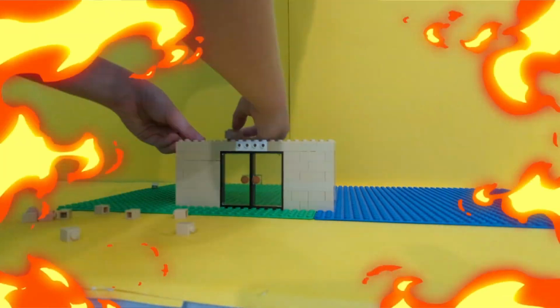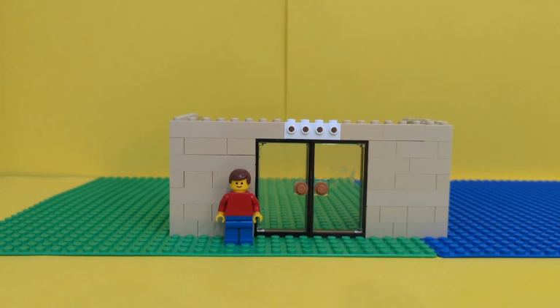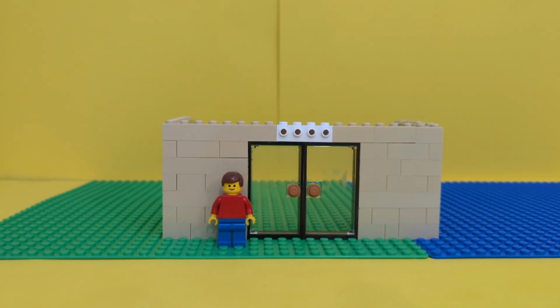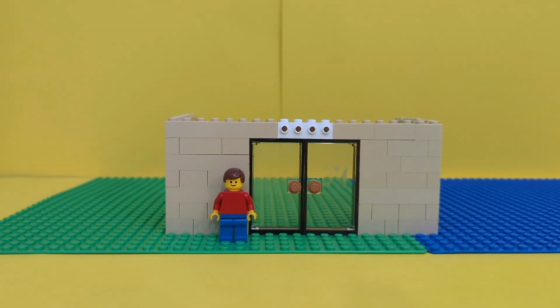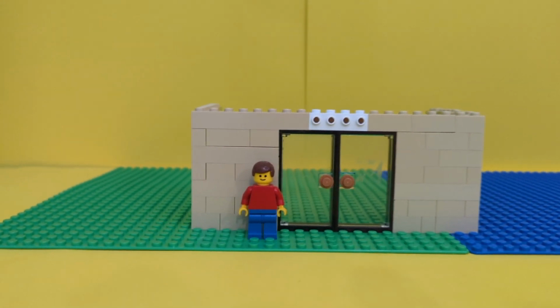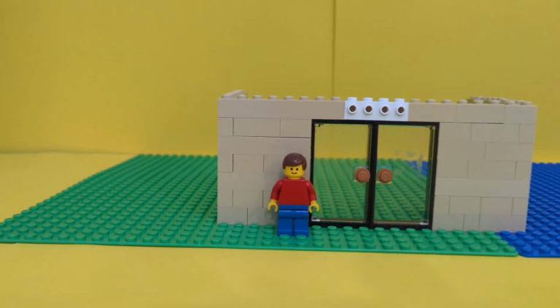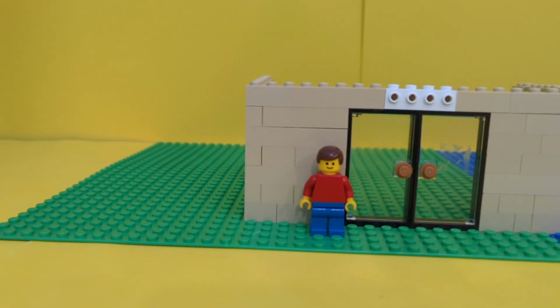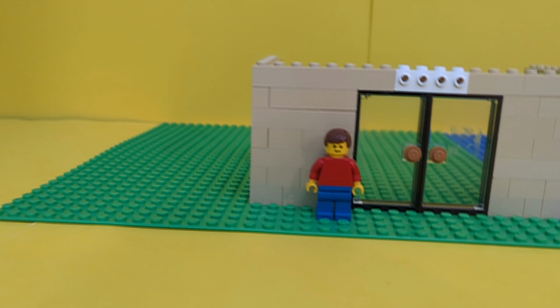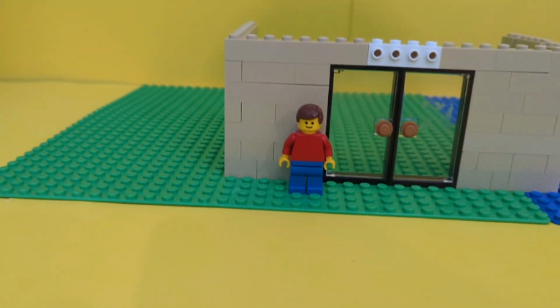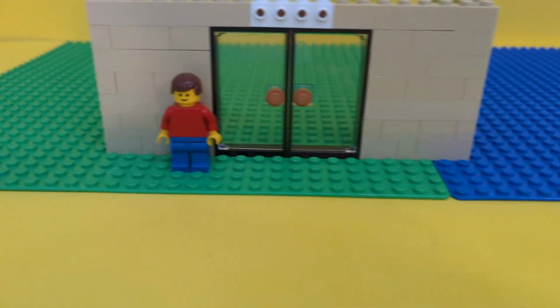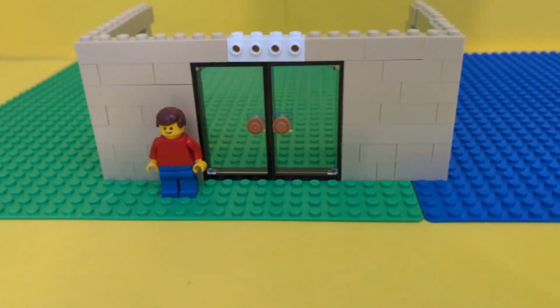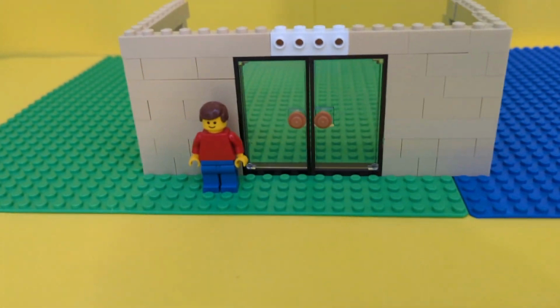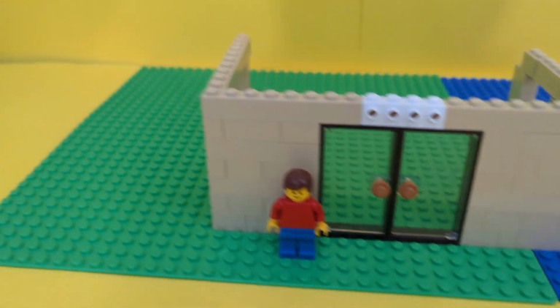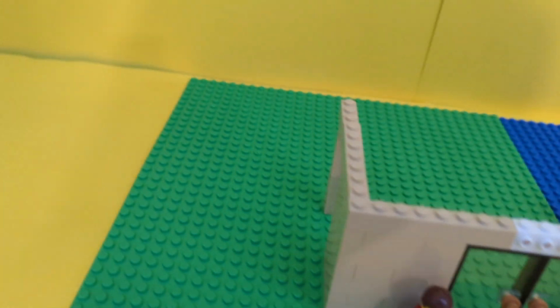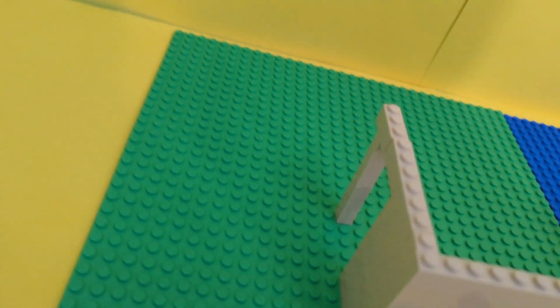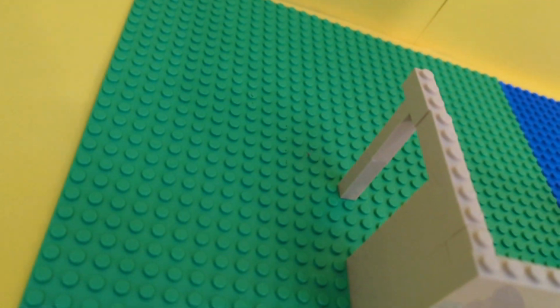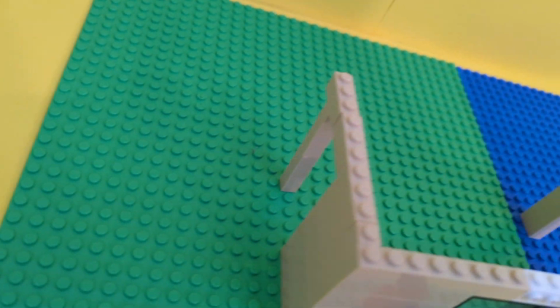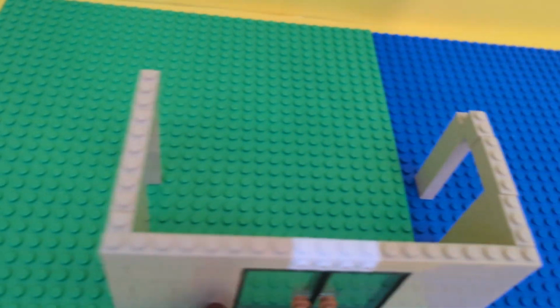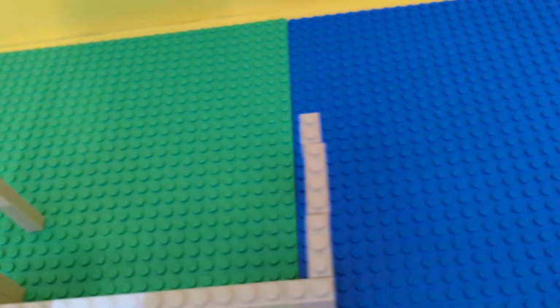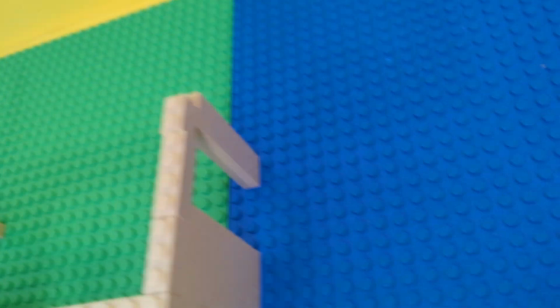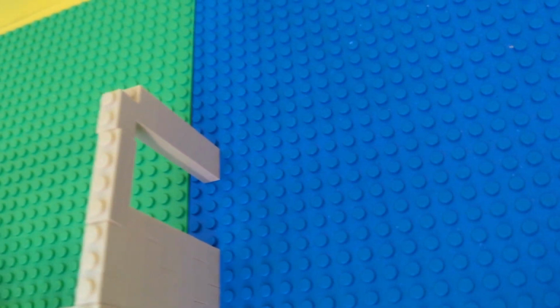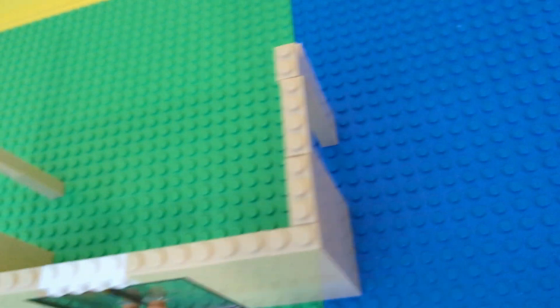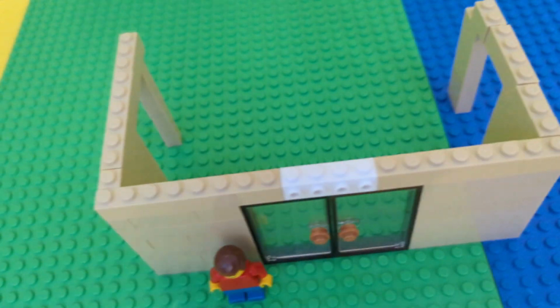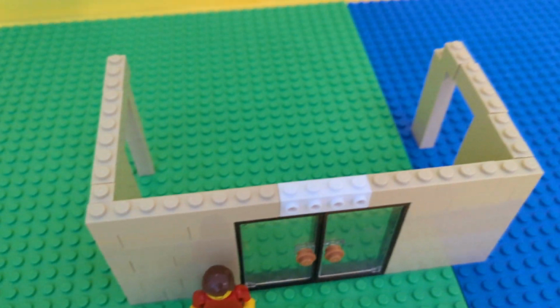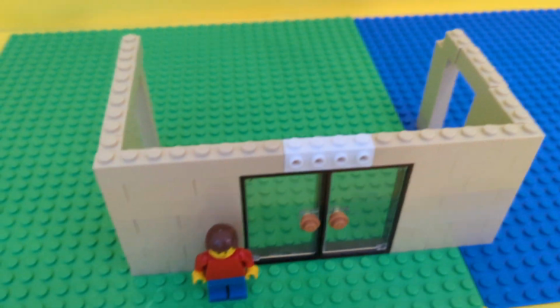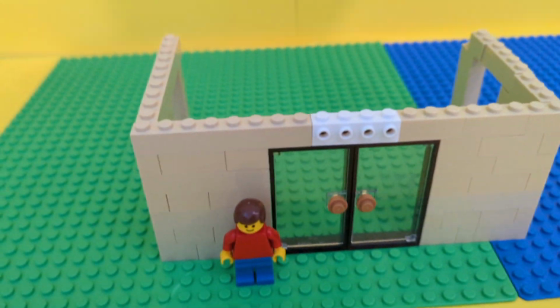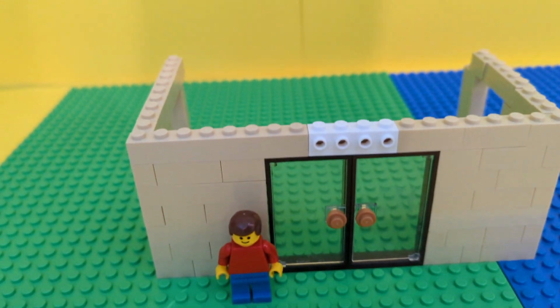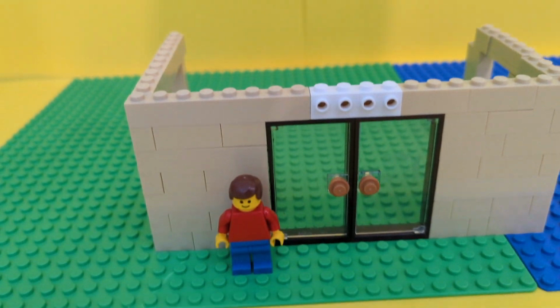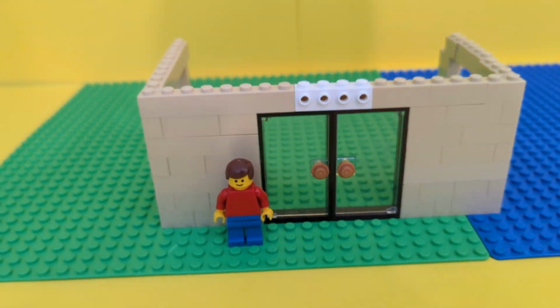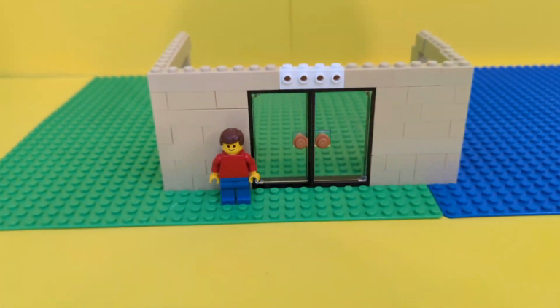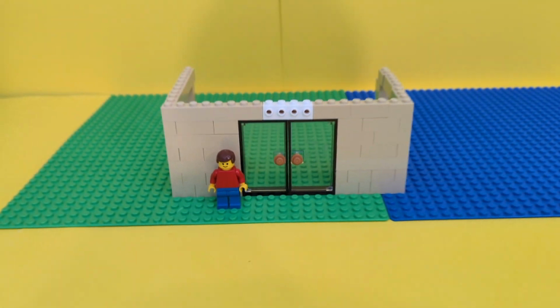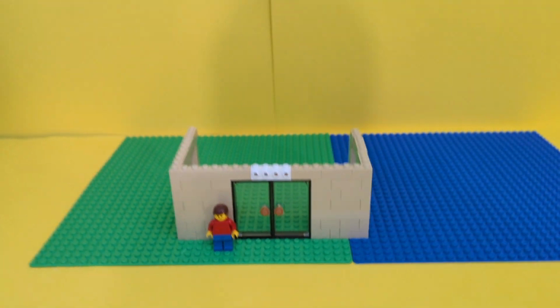And now it's done. This is the front of the school. On the side, I put two doors for classrooms, and I put the white thing so we can put the logo up on the front.